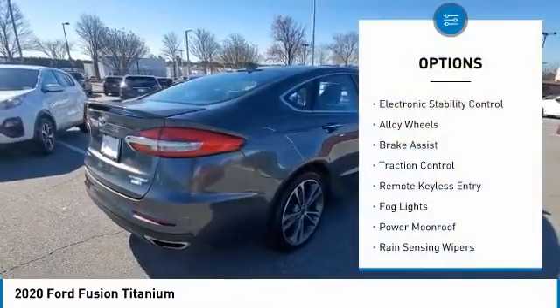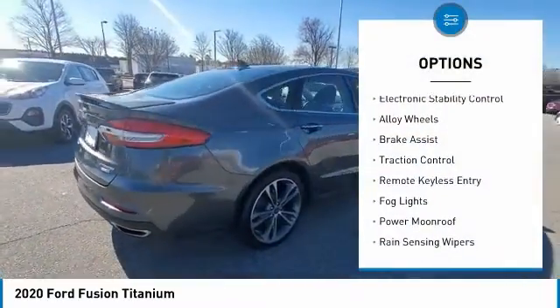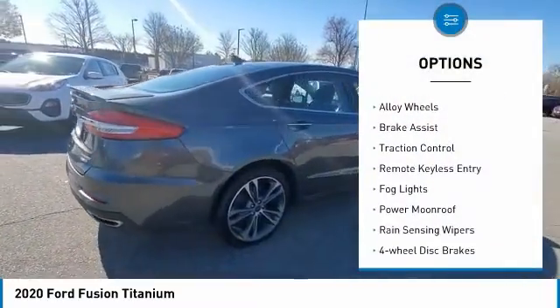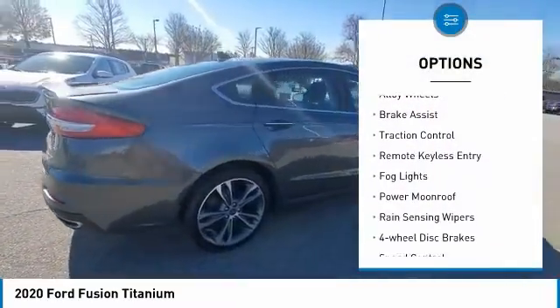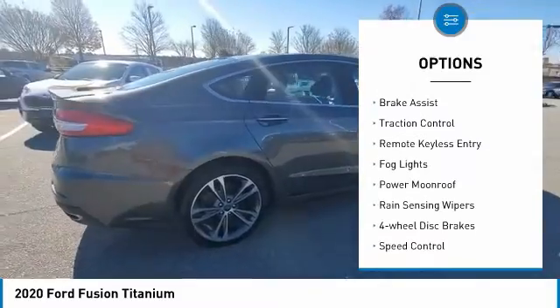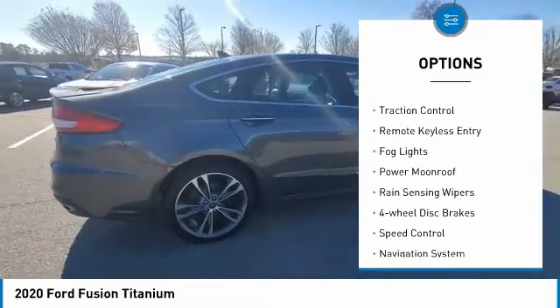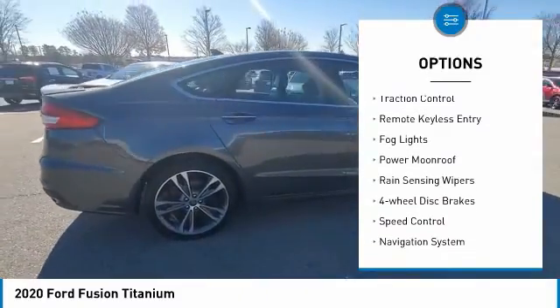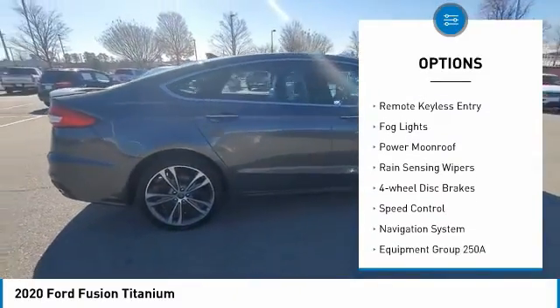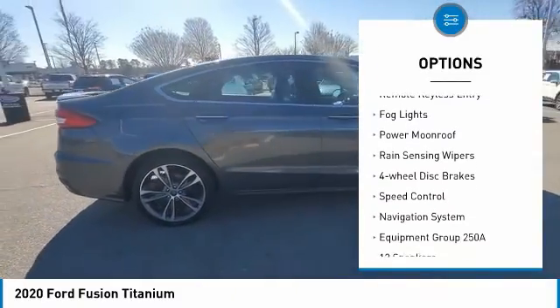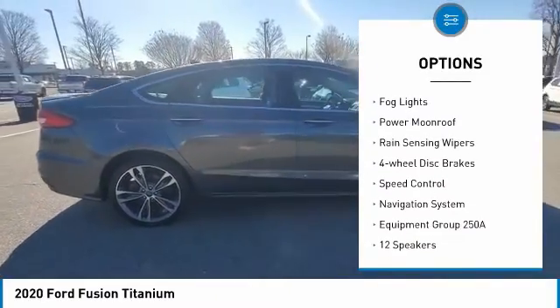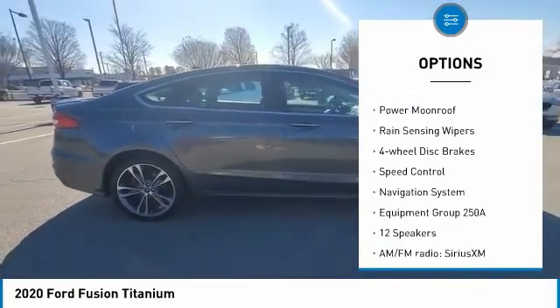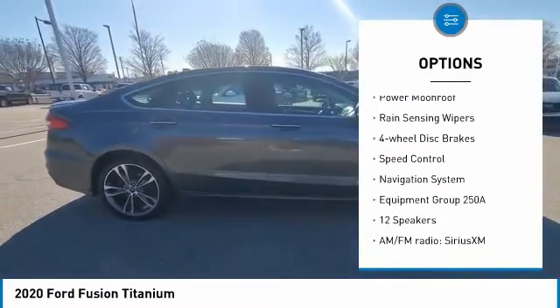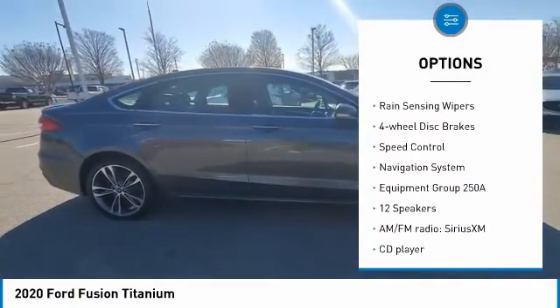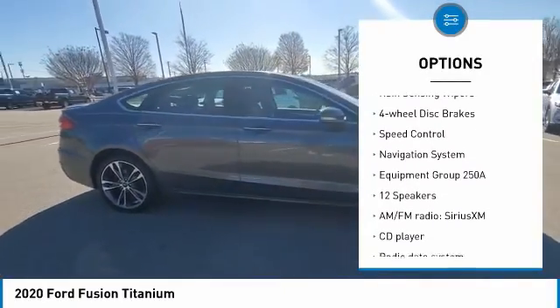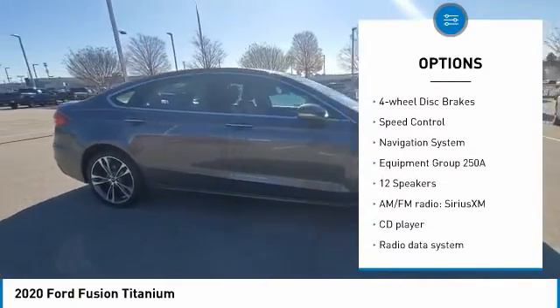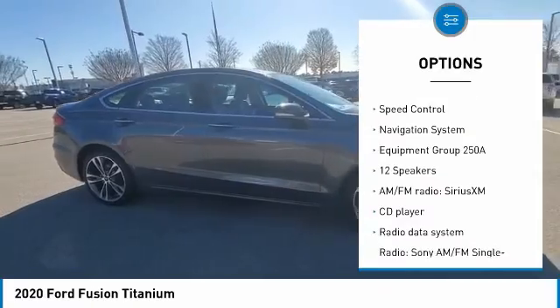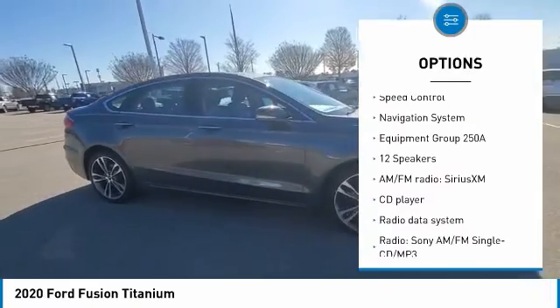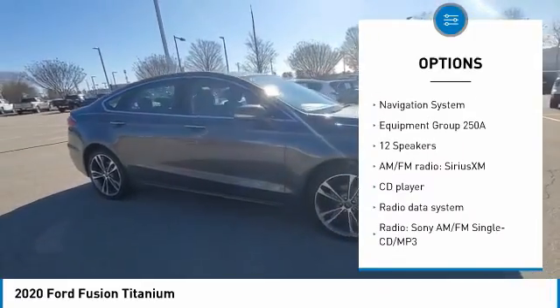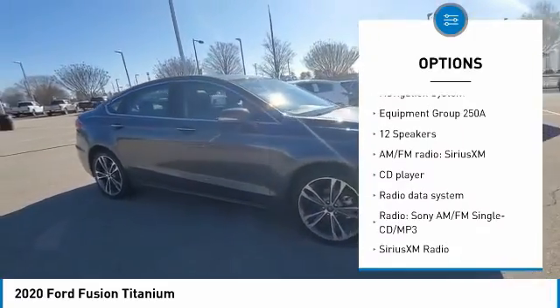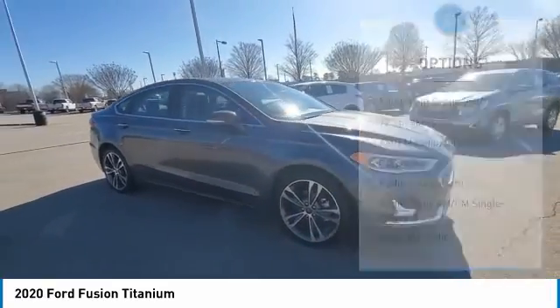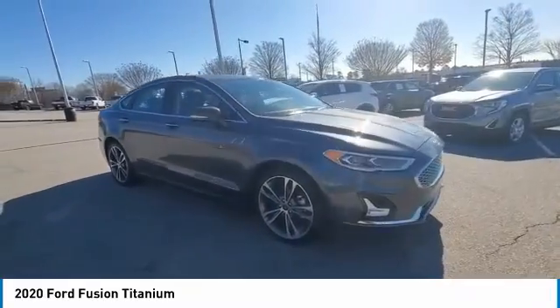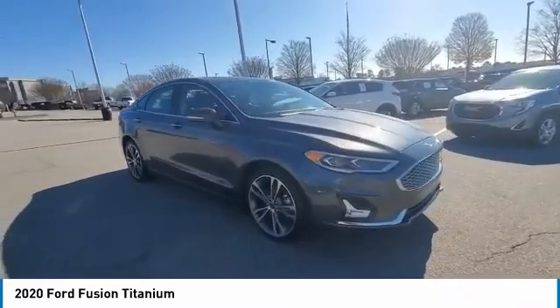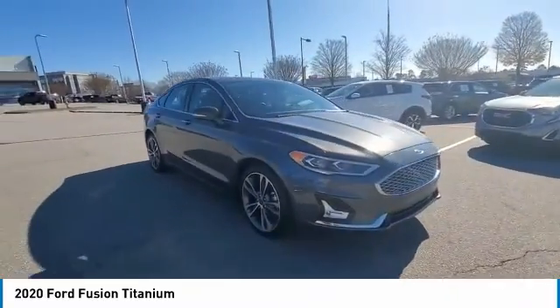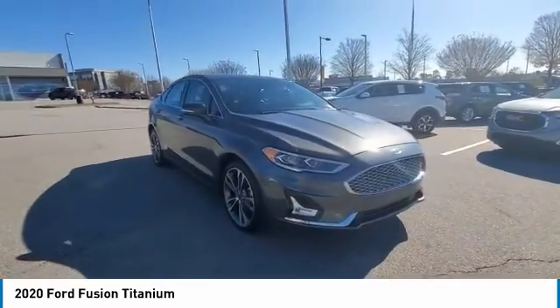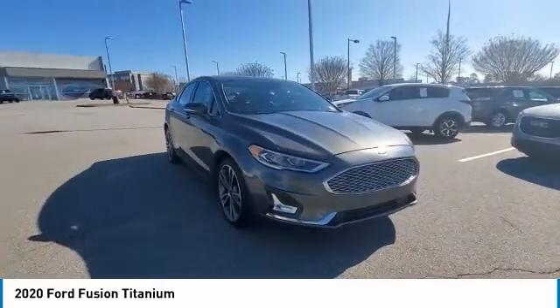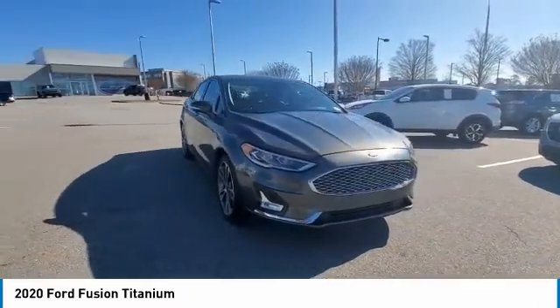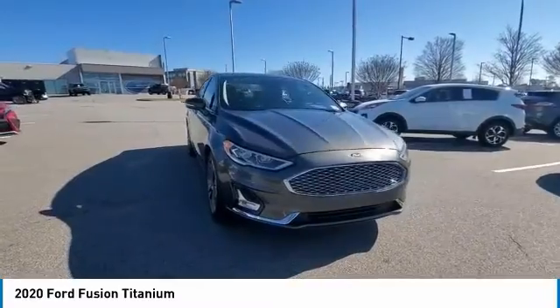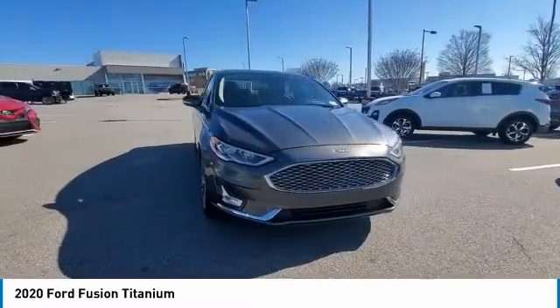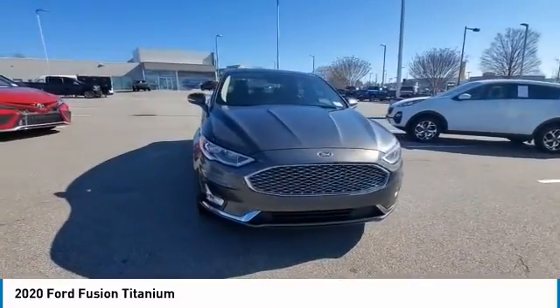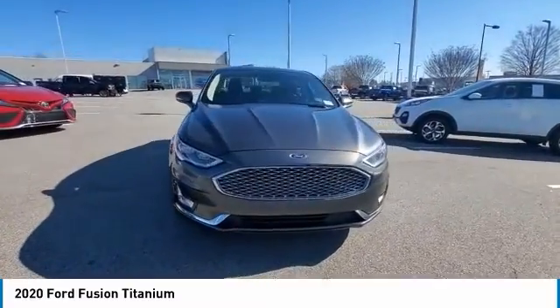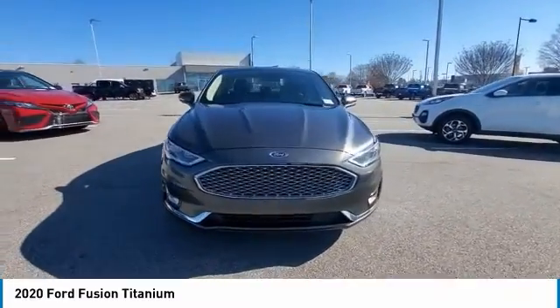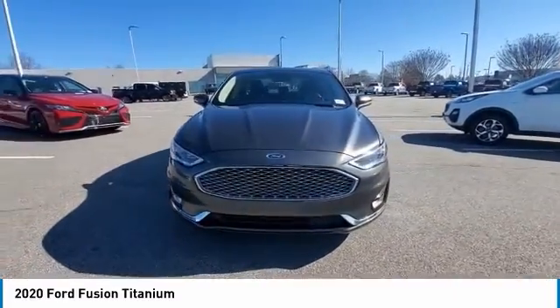Electronic stability control, alloy wheels, brake assist, traction control, remote keyless entry, fog lights, power moonroof, rain-sensing wipers, four-wheel disc brakes, speed control.